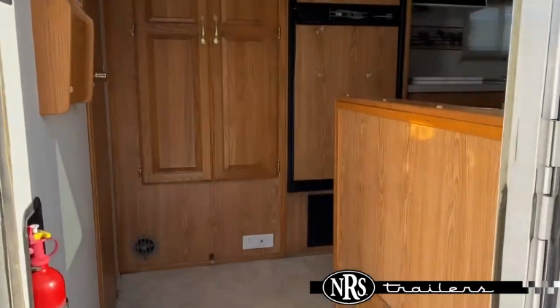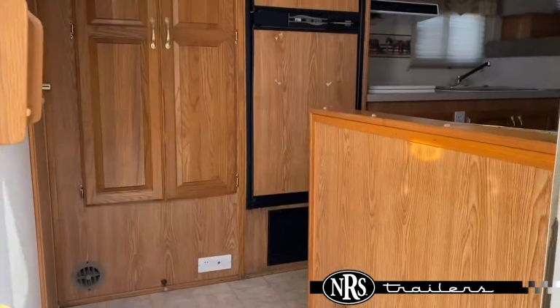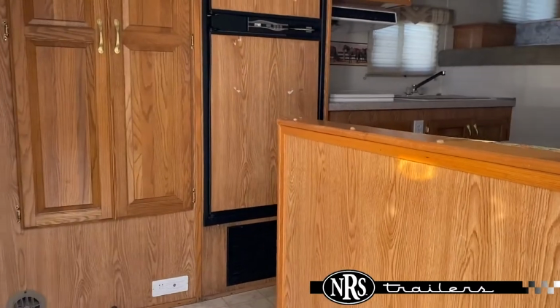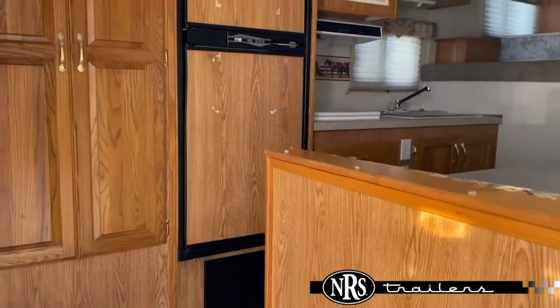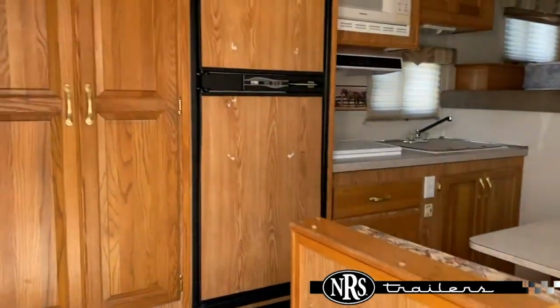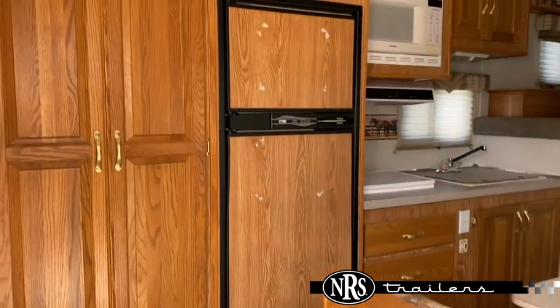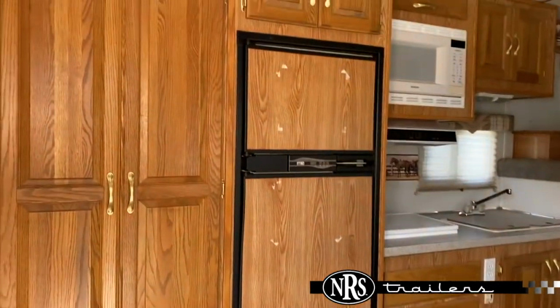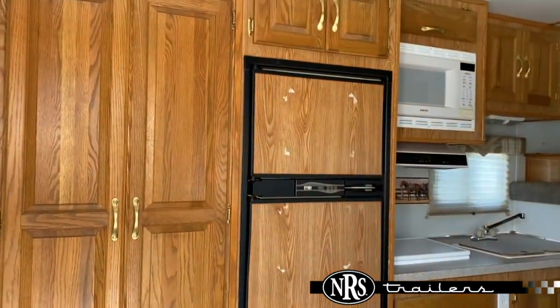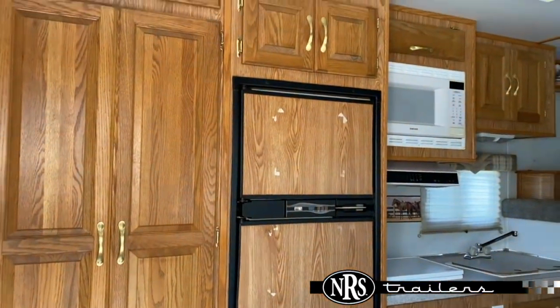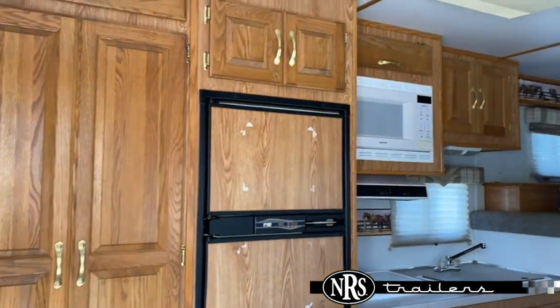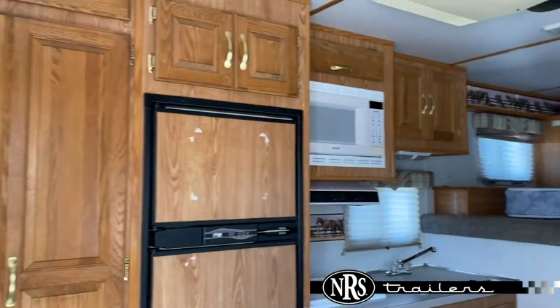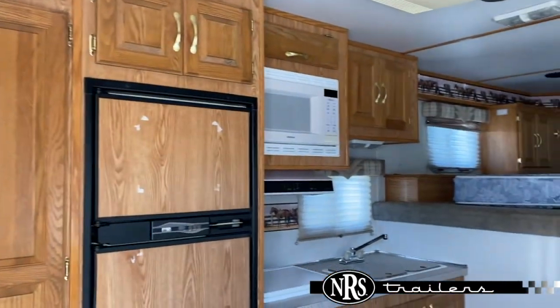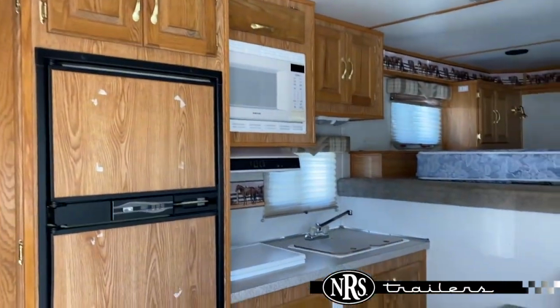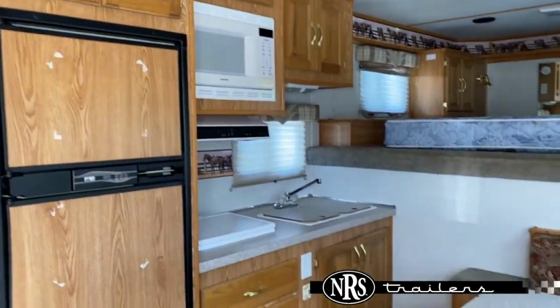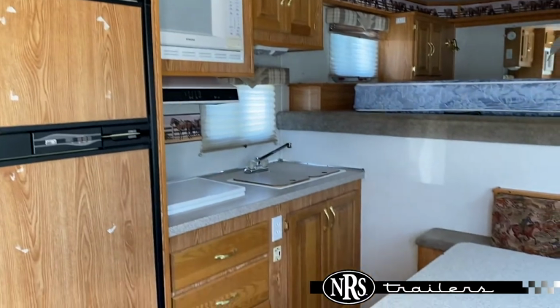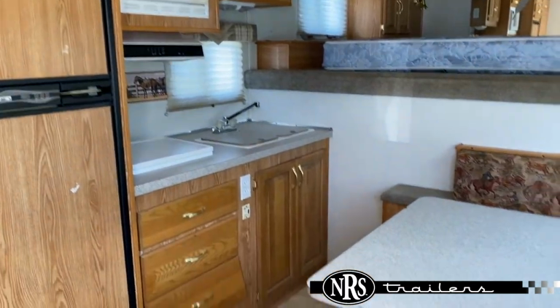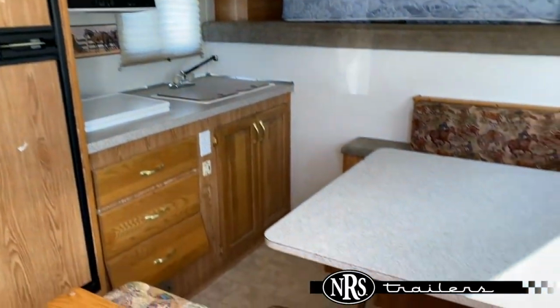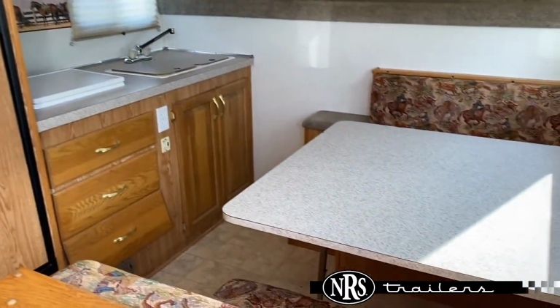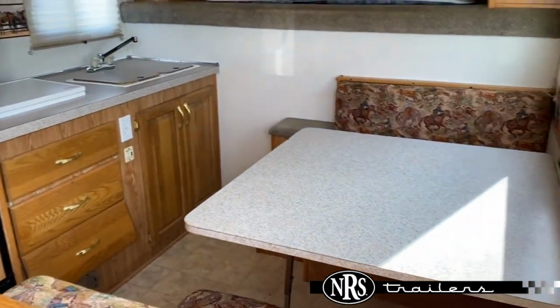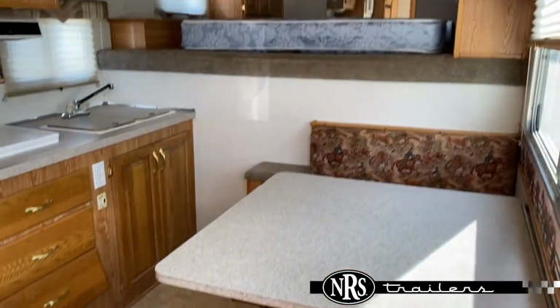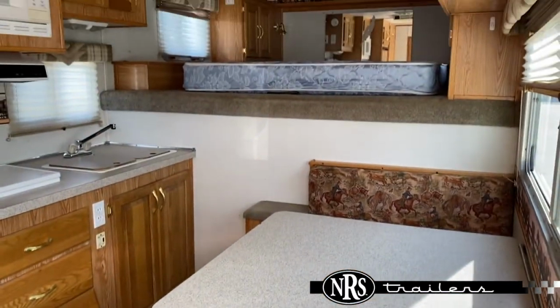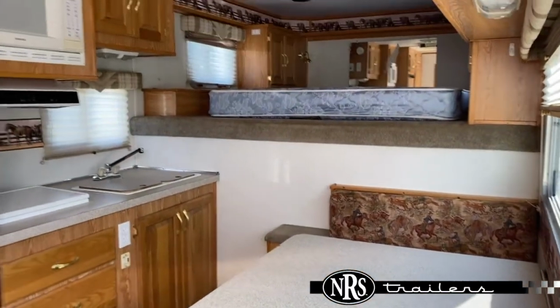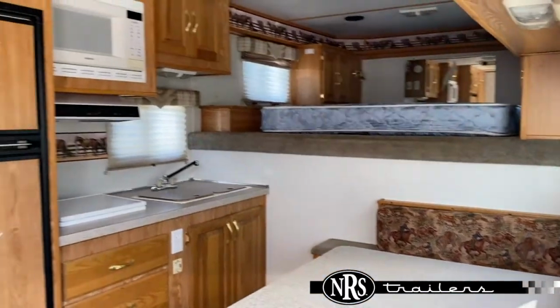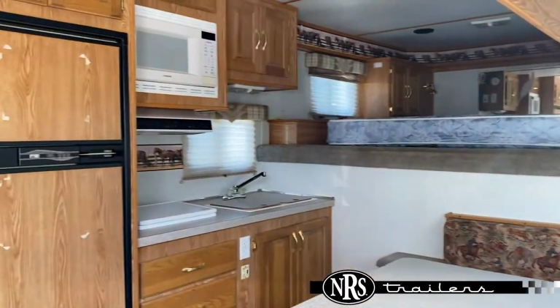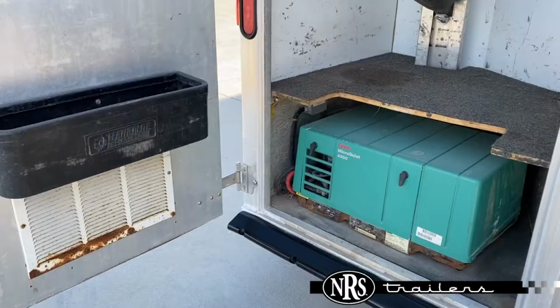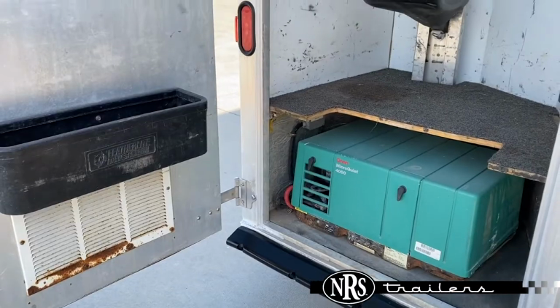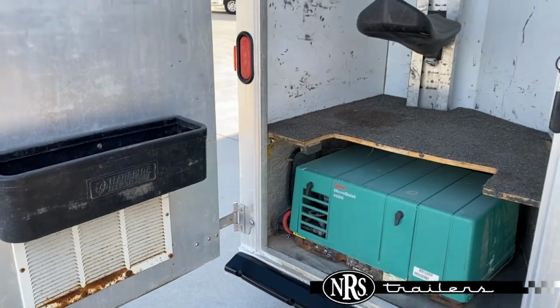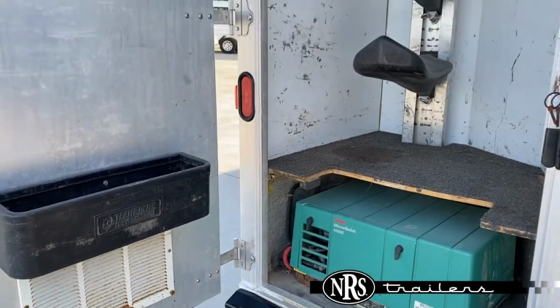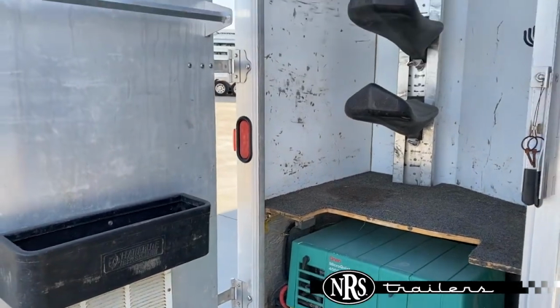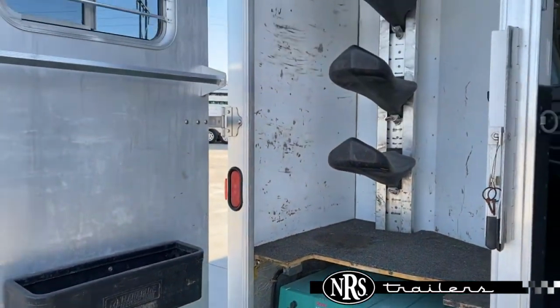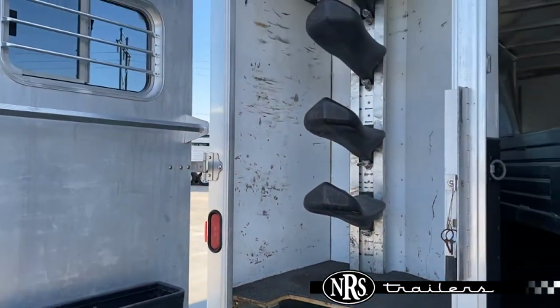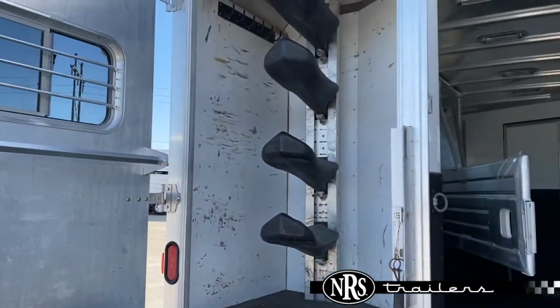You've got lots of storage in here, a big fridge, and you've got a dinette. This trailer does have an onboard generator as well, back there in the rear tack.